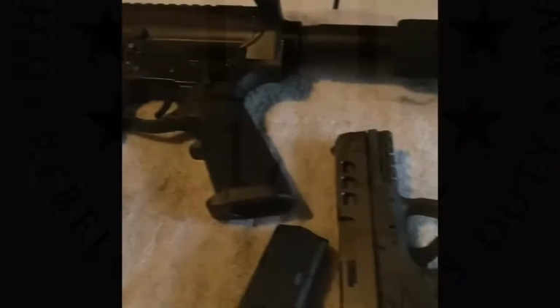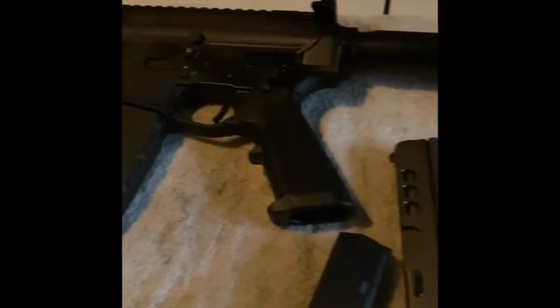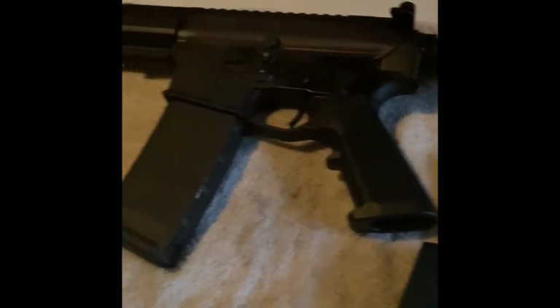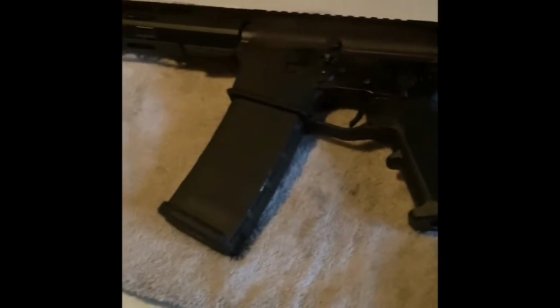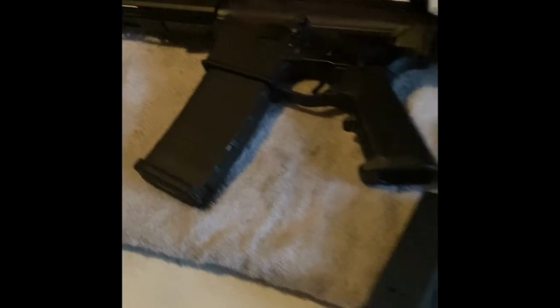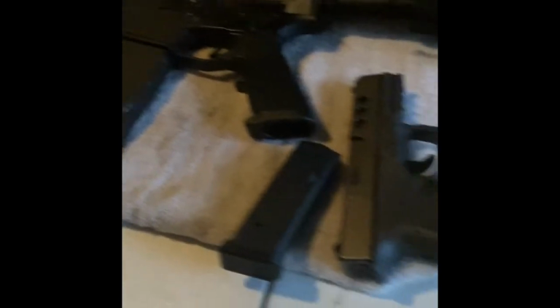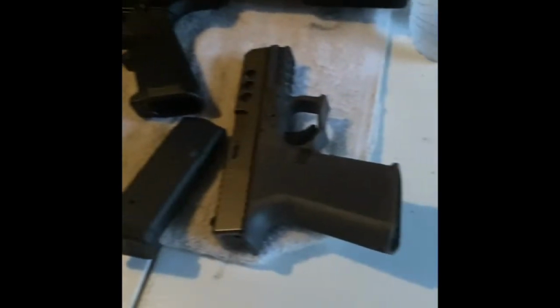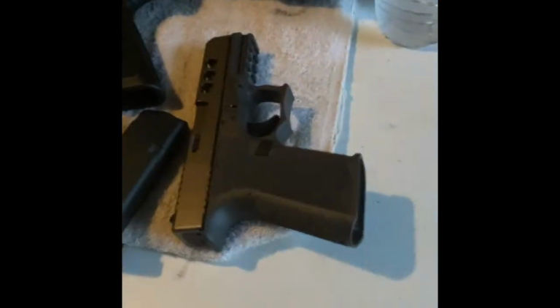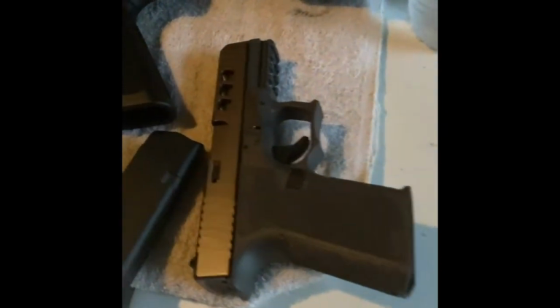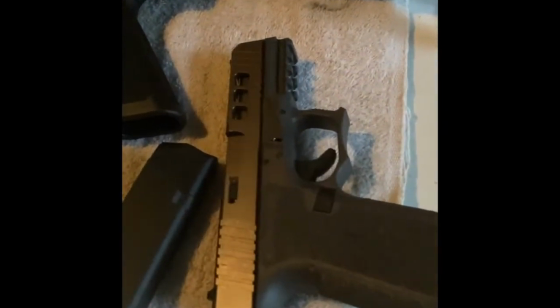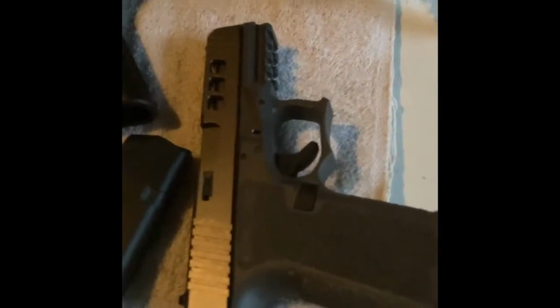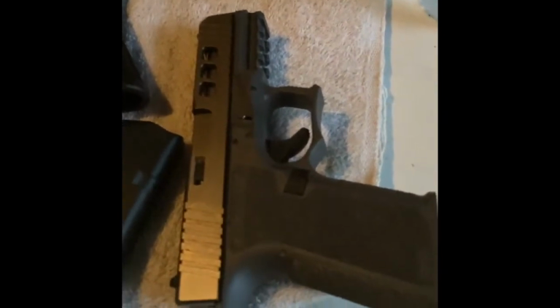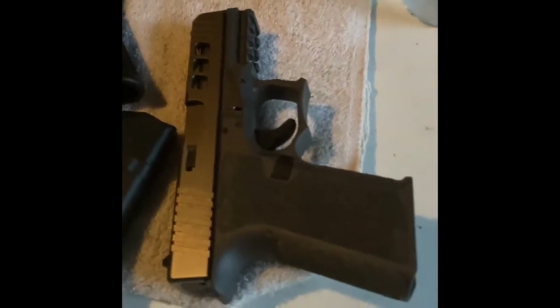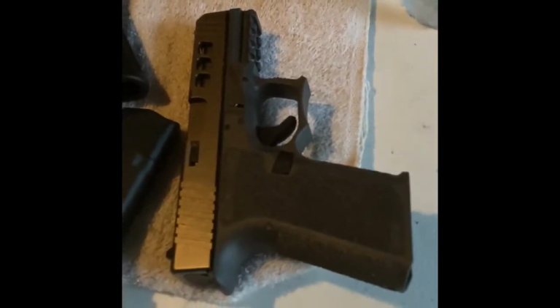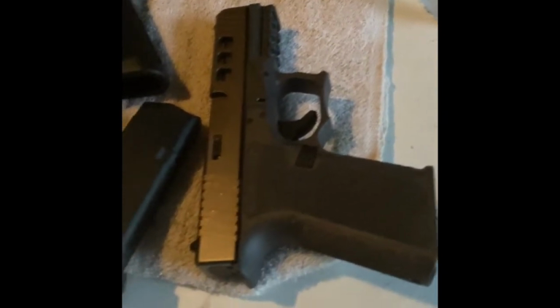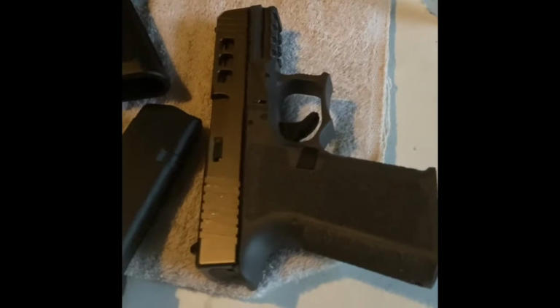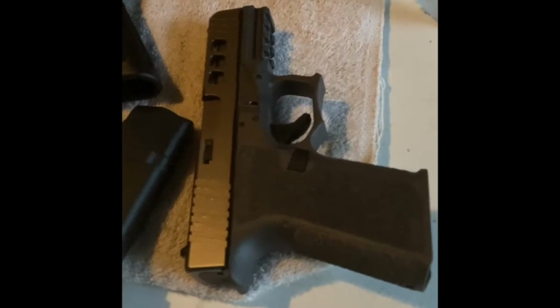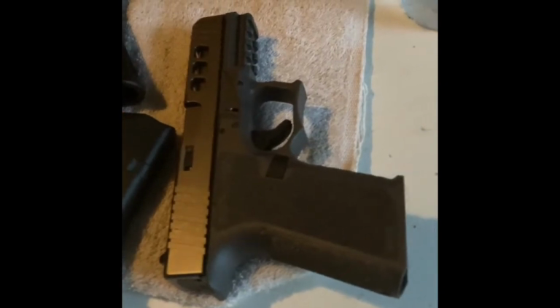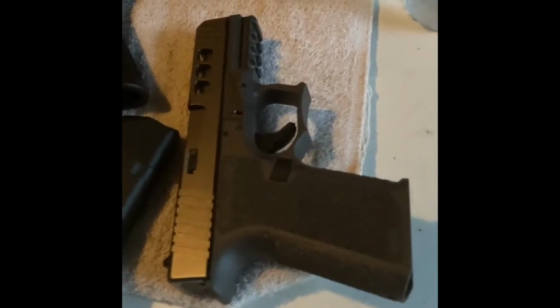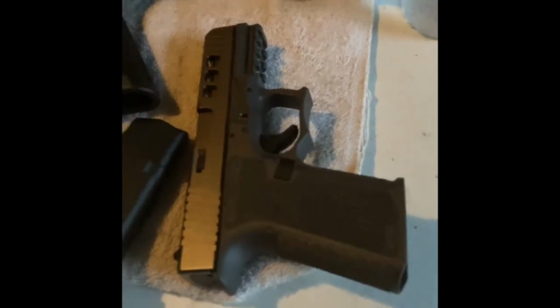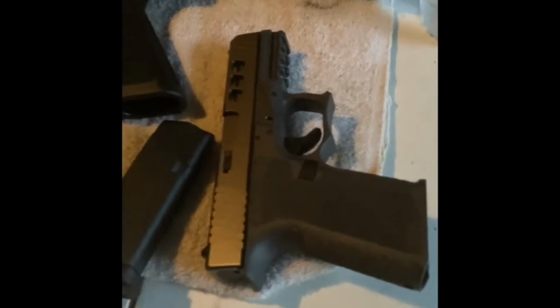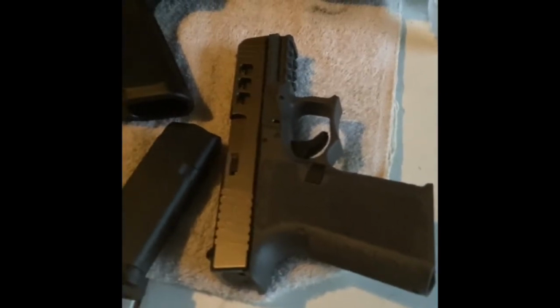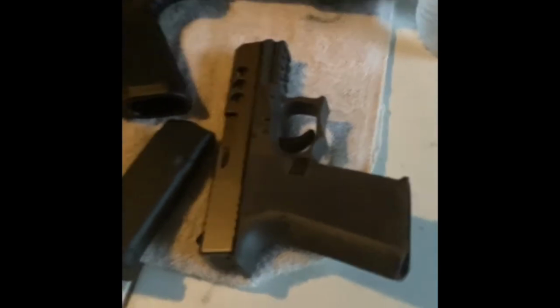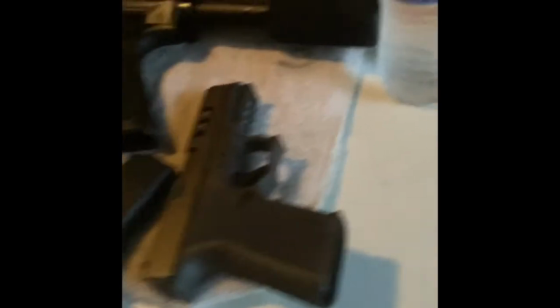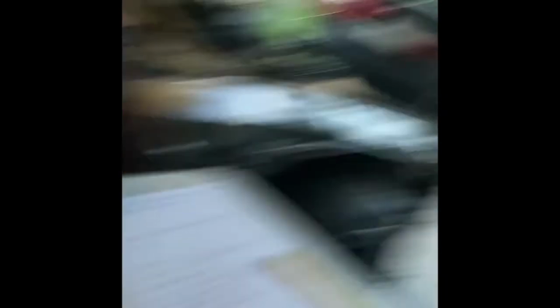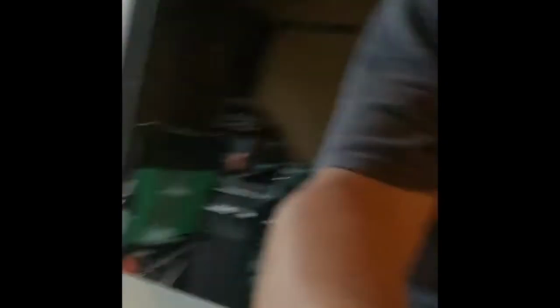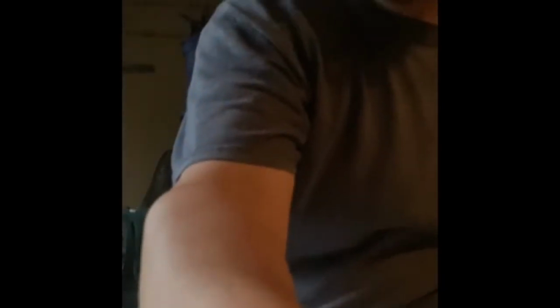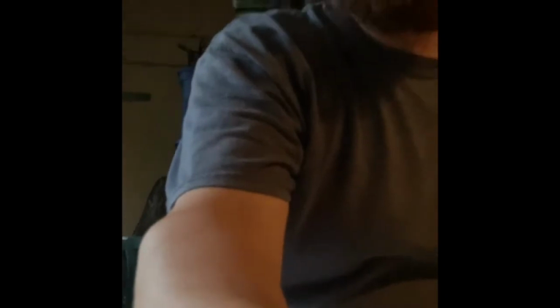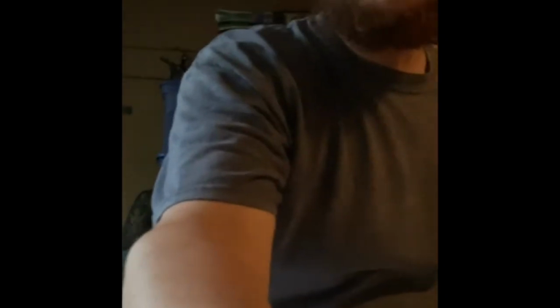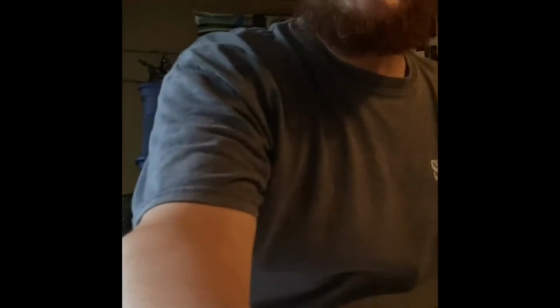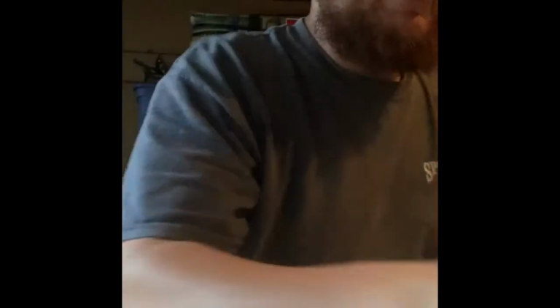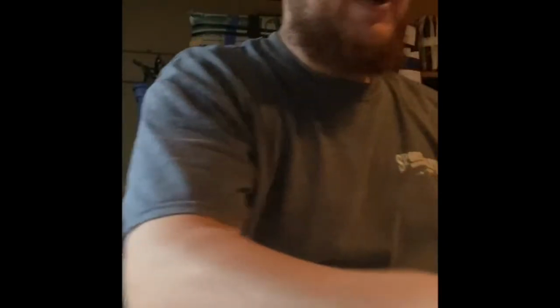Ladies and gentlemen, another quick little review I'm about to do. I'm about to get down real quick on this beautiful Polymer 80 pistol in a 9mm format. I'll give you a review about it.